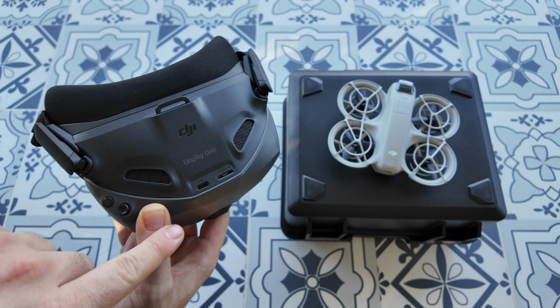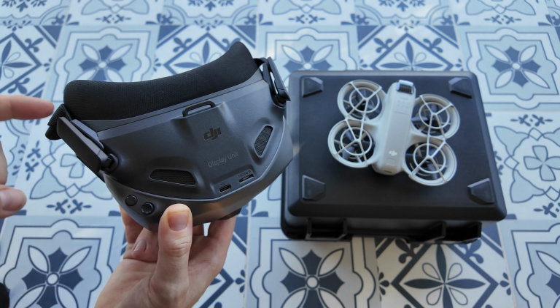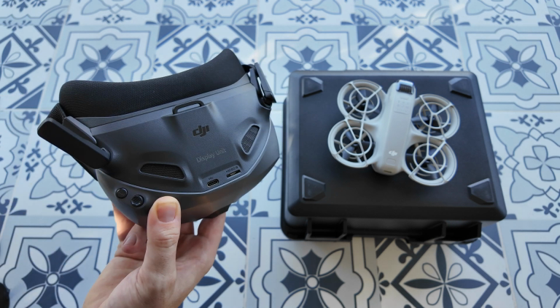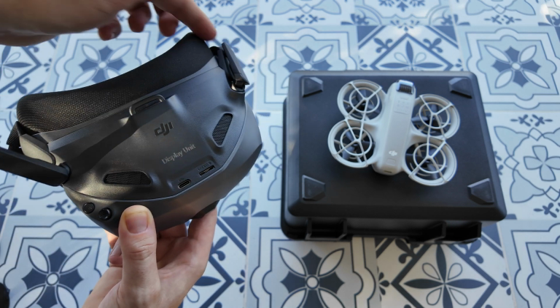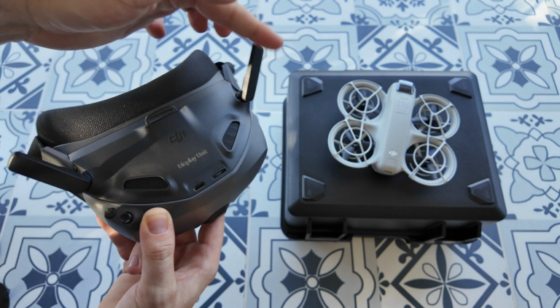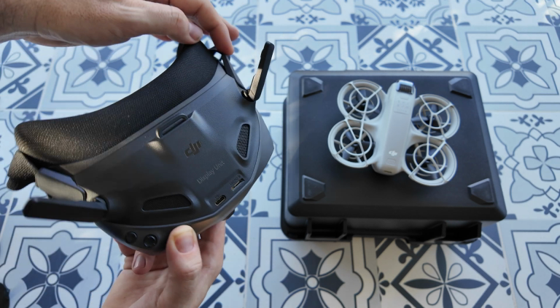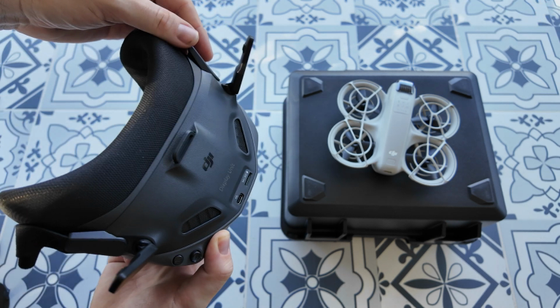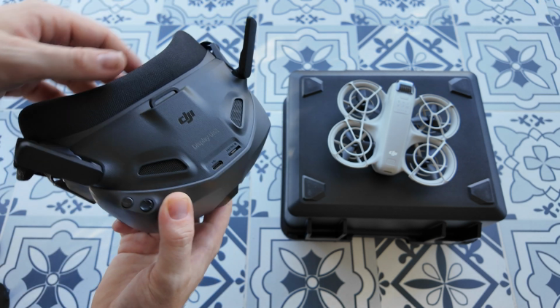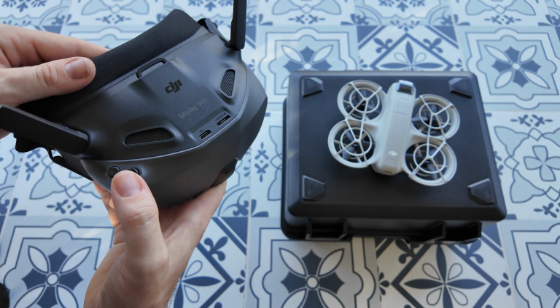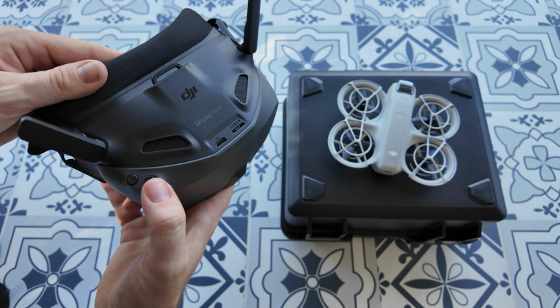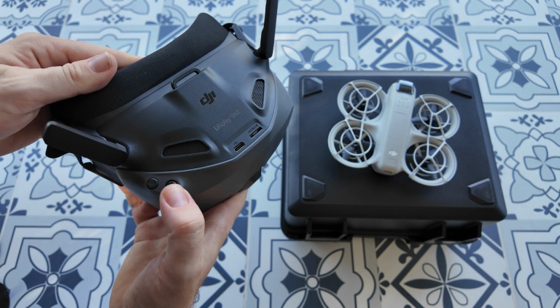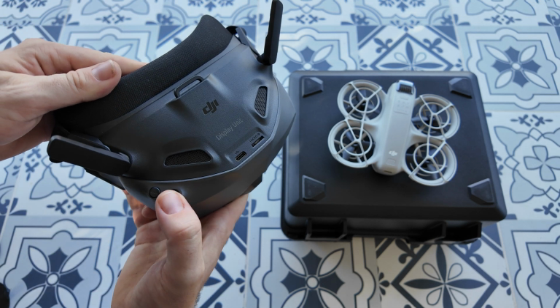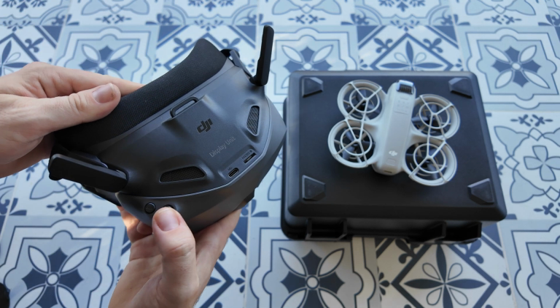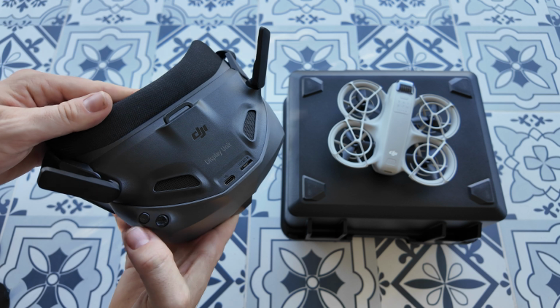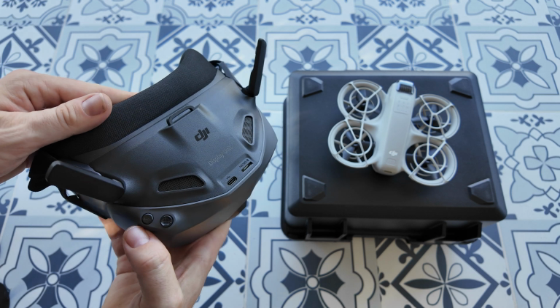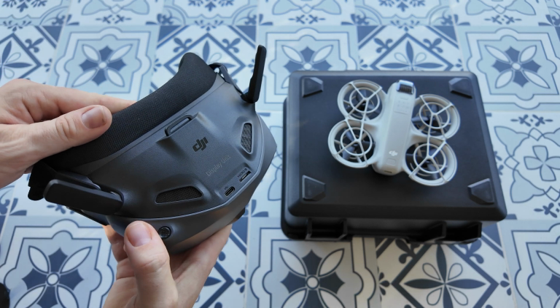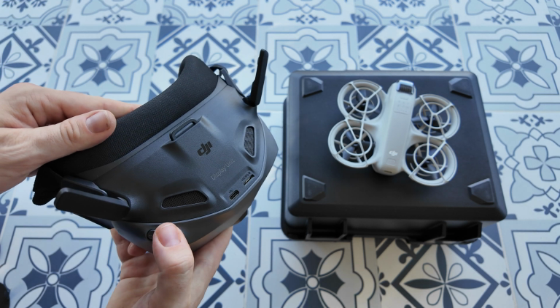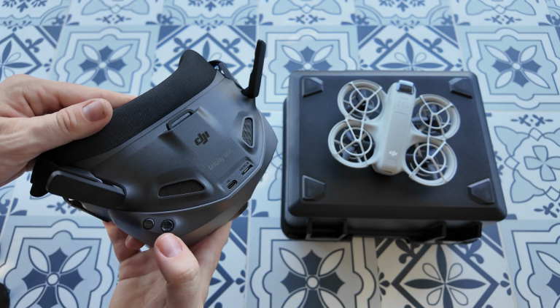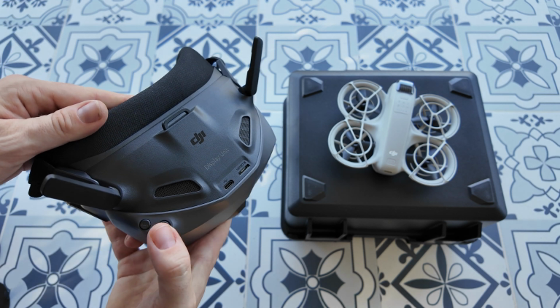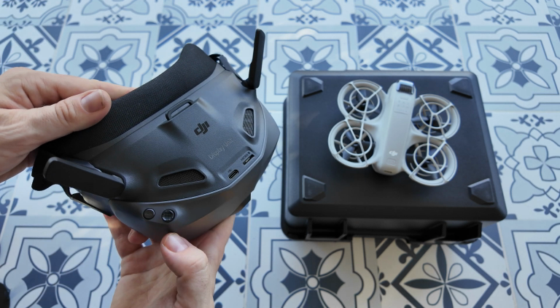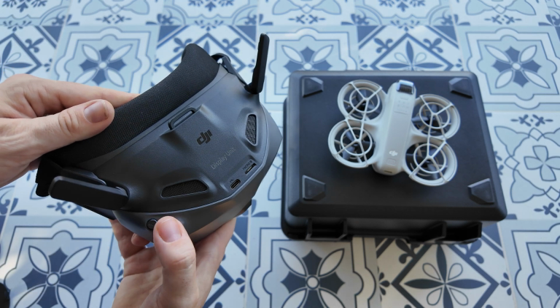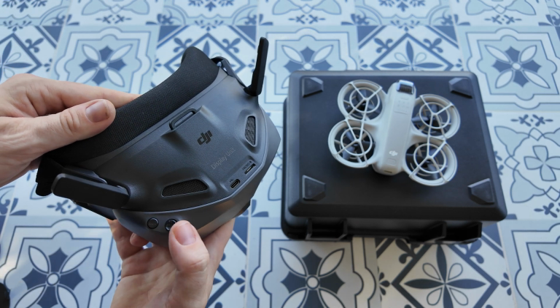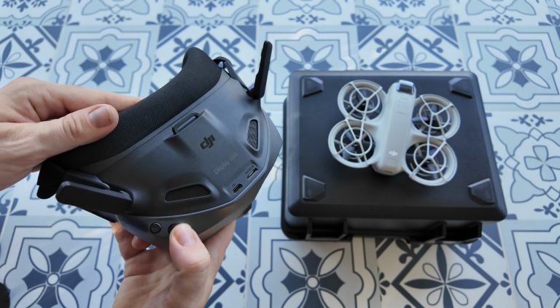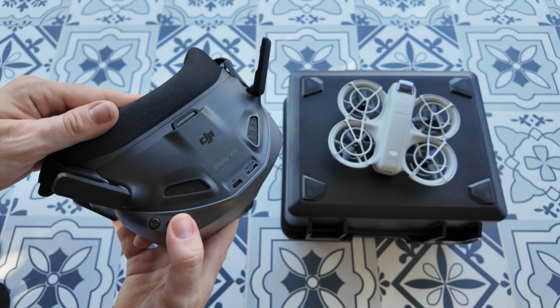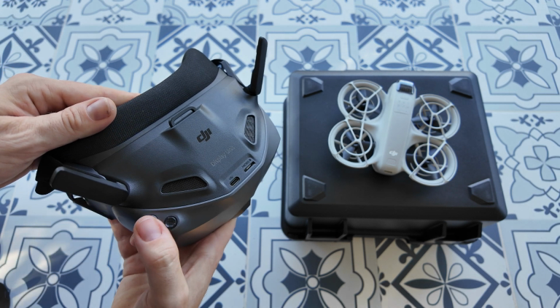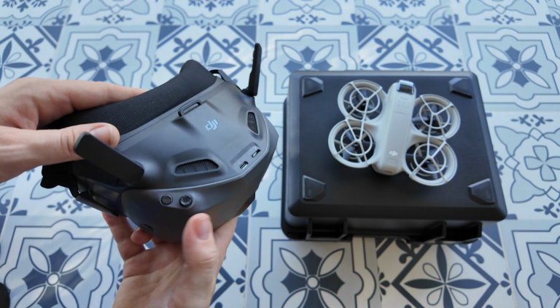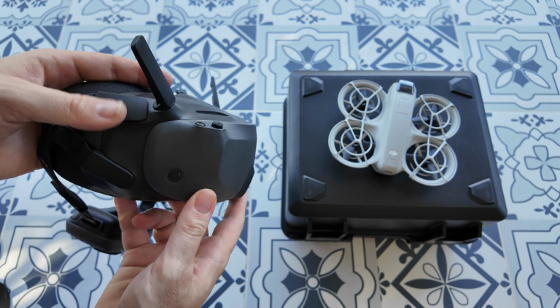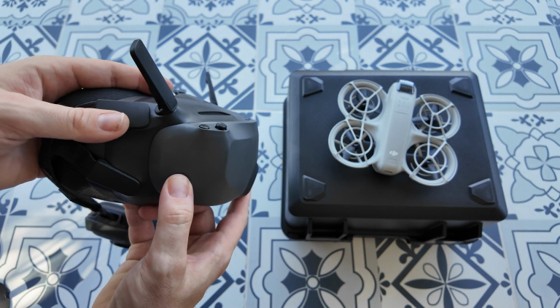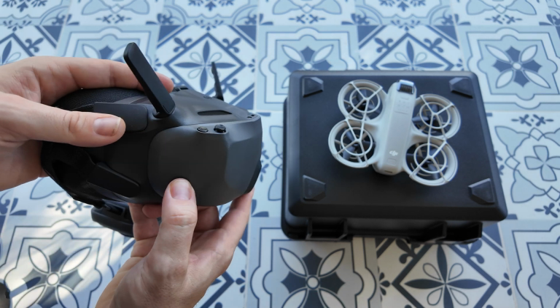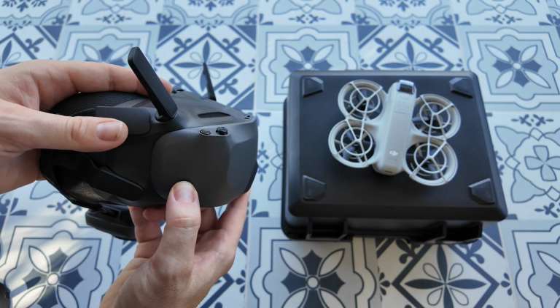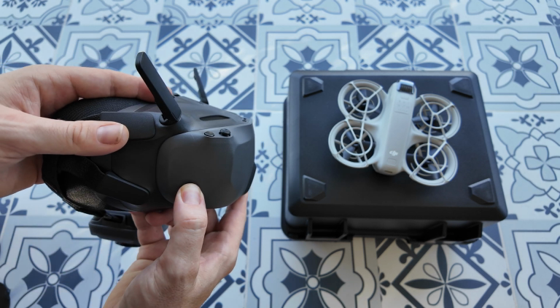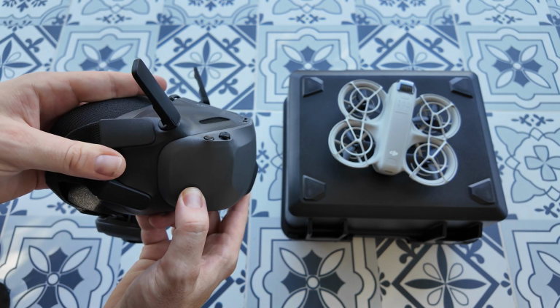We've got a micro SD here. We've got the two flip-up antennas. We've got the control option here as well as the back button. You can press in this 5D joystick and move it in all directions, and then there's a back button. We've also got the power button on the side here.